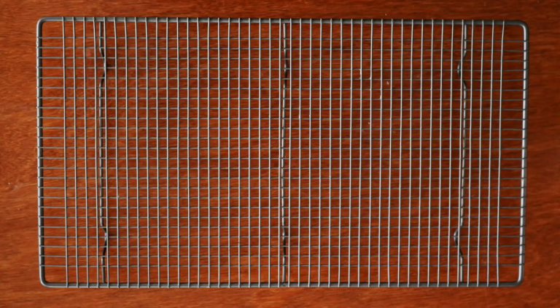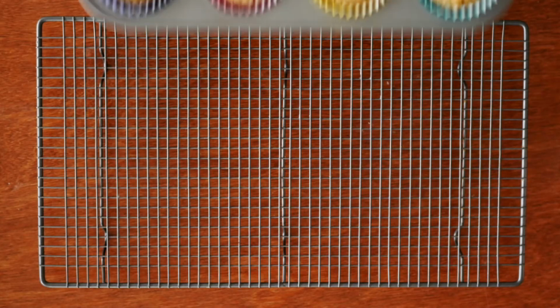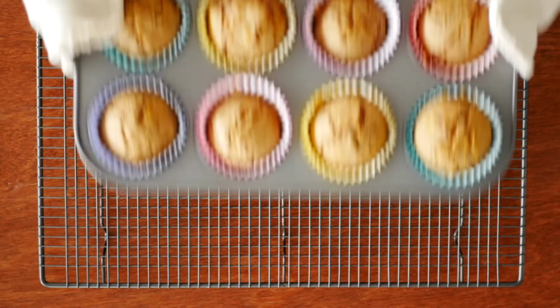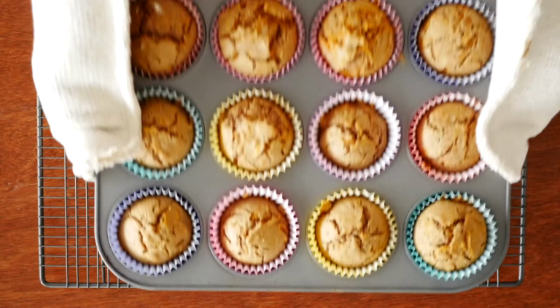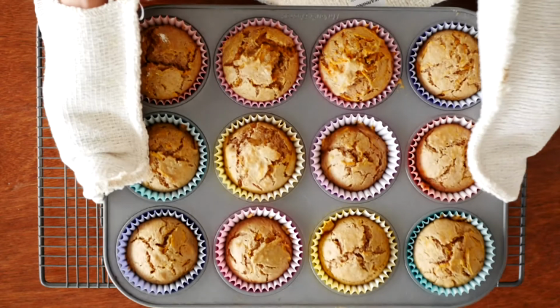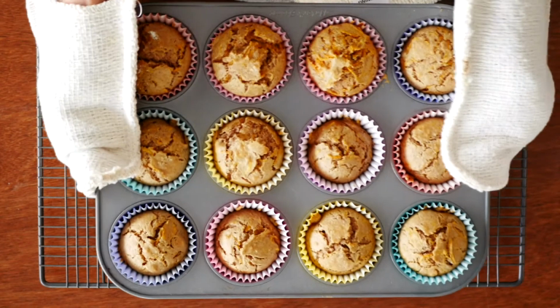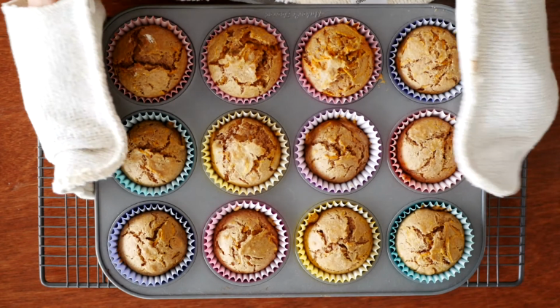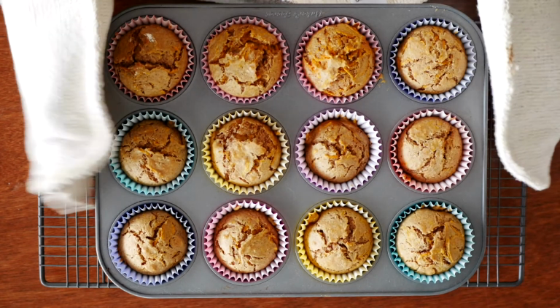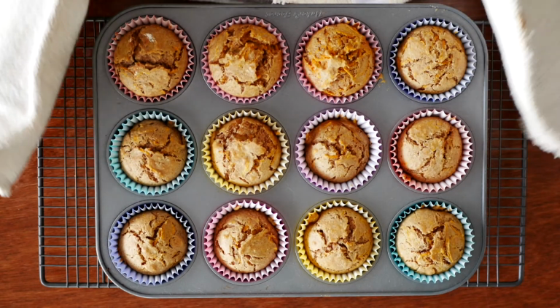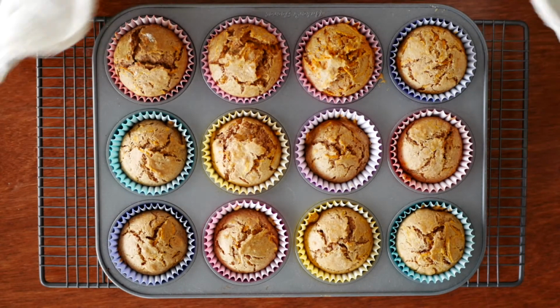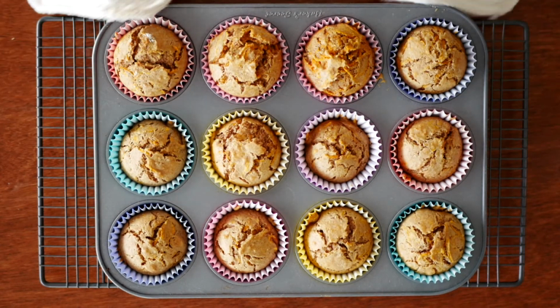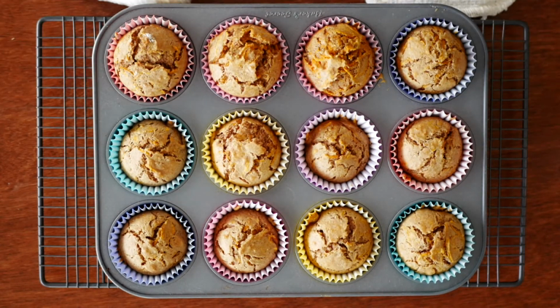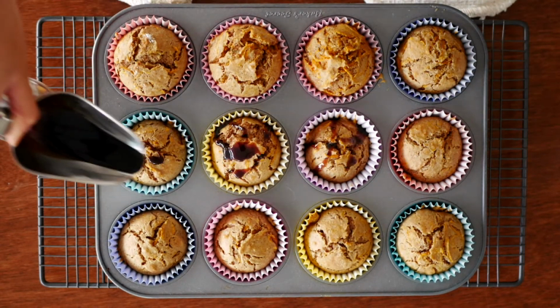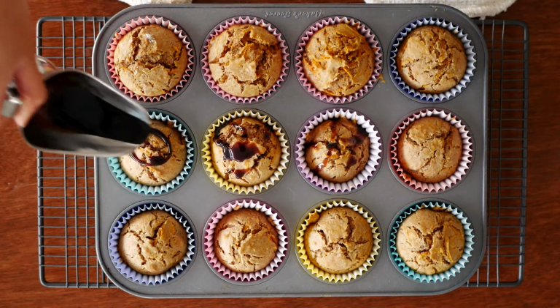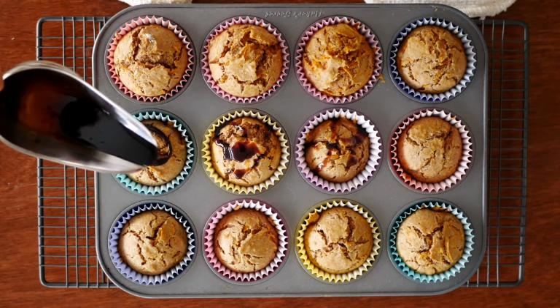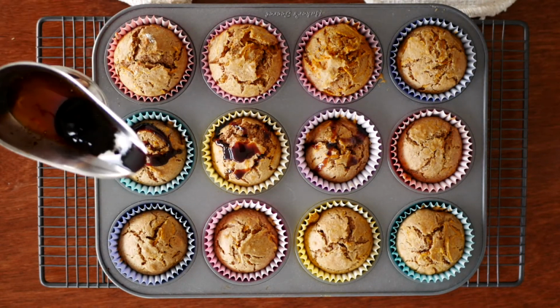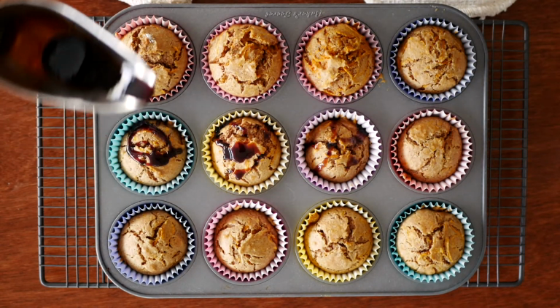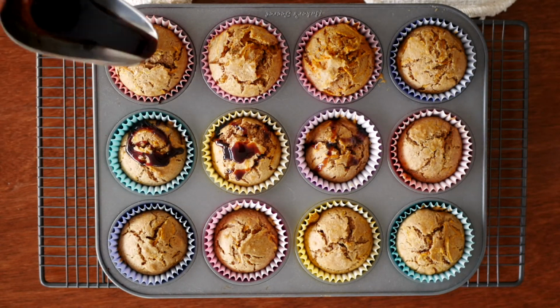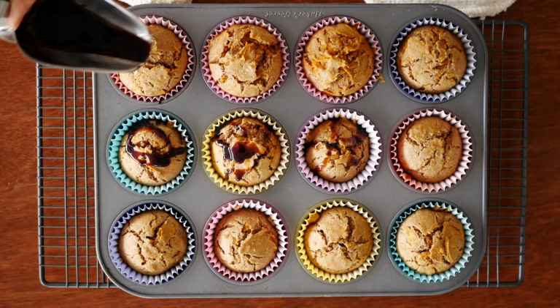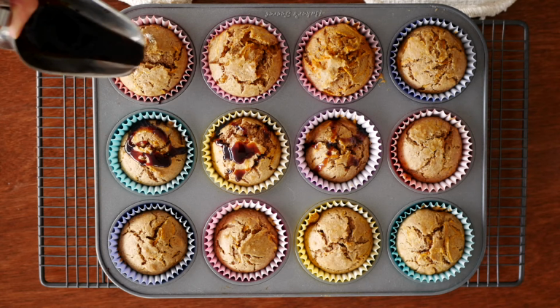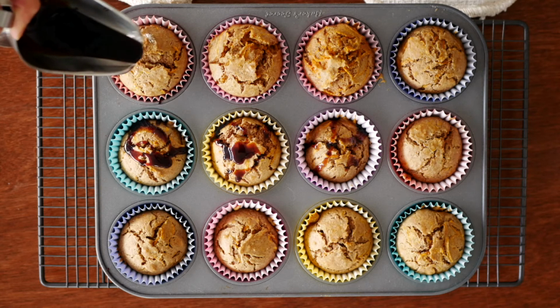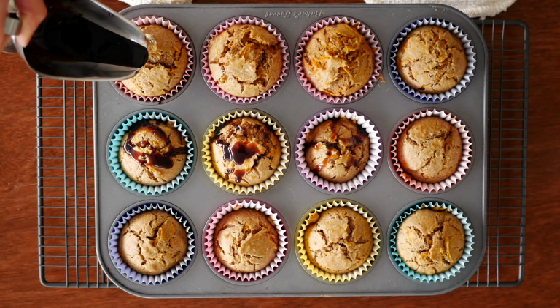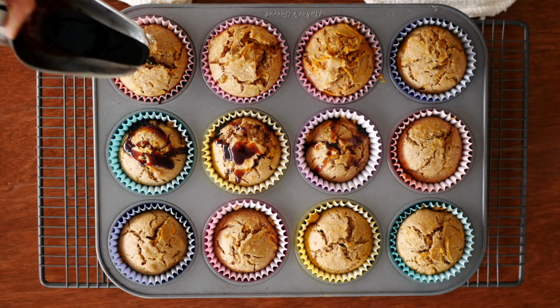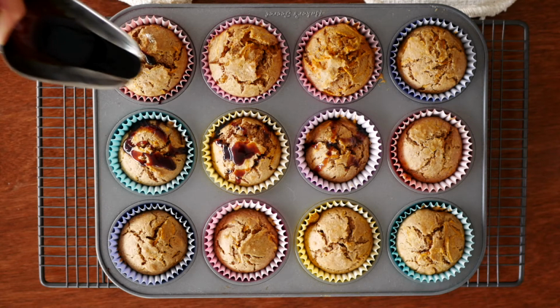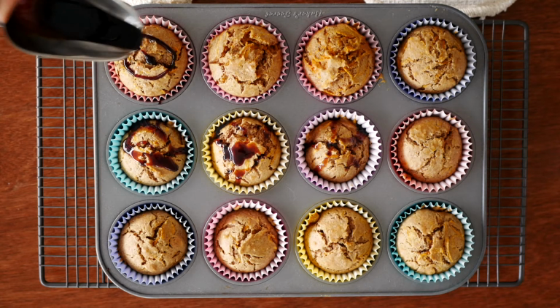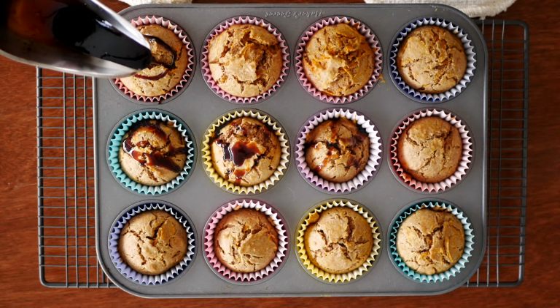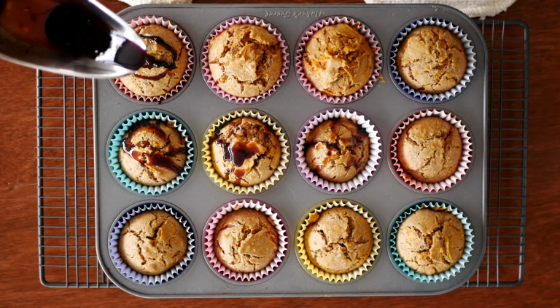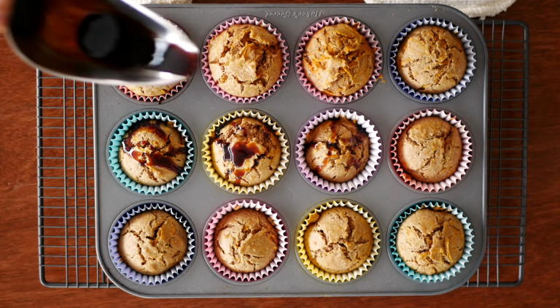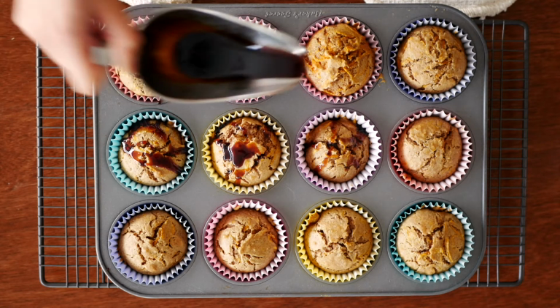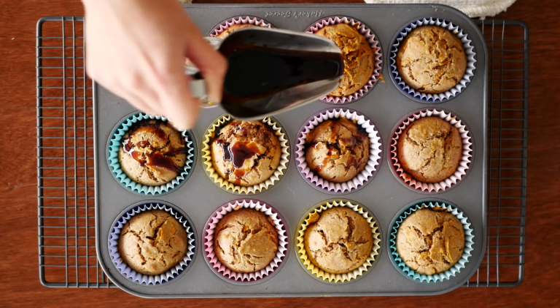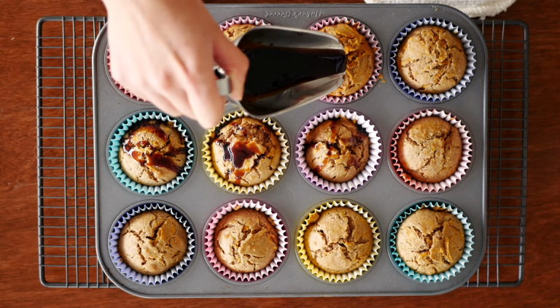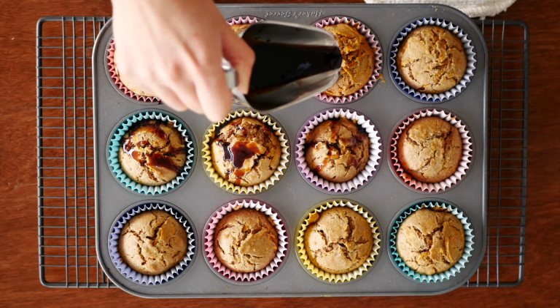When it's done, pop them onto a cooling rack and let them cool before eating. I poured some date syrup over the top to add a nice dark and sweet glaze to the muffins so it's not too overly bland to eat.